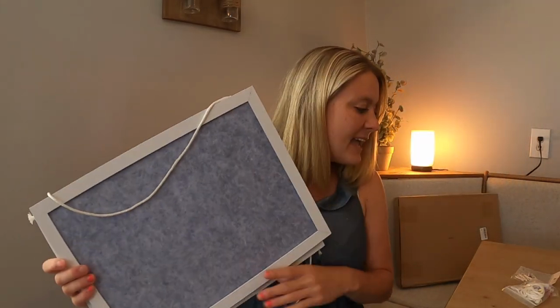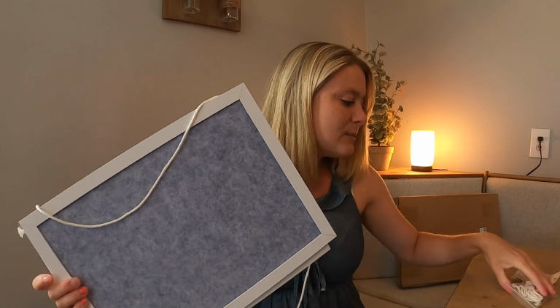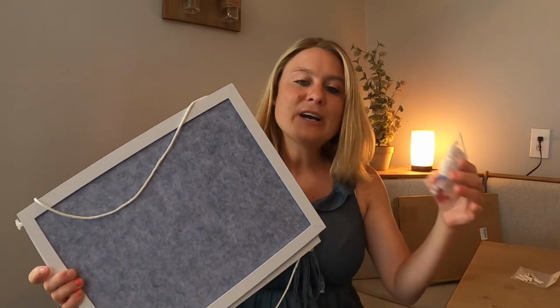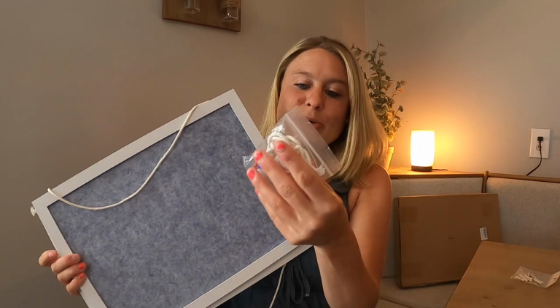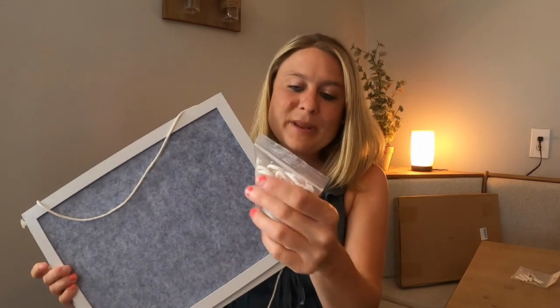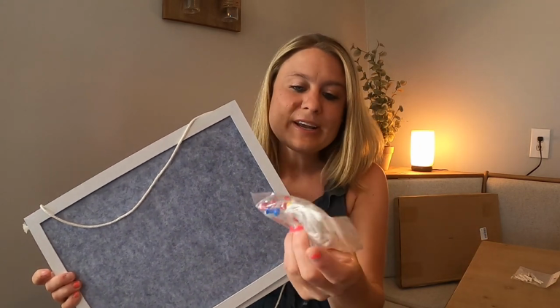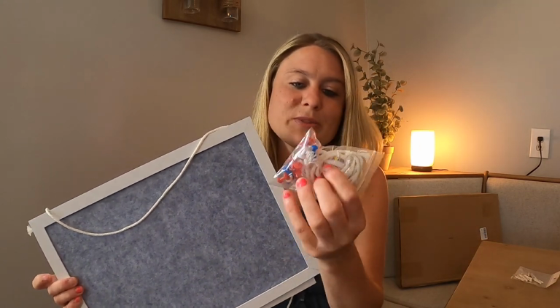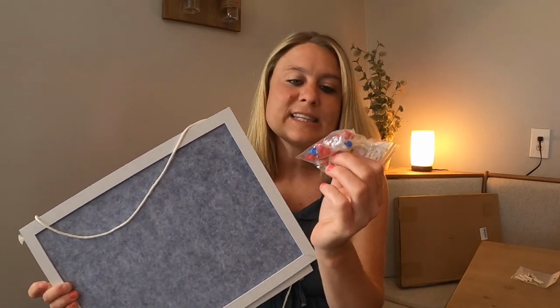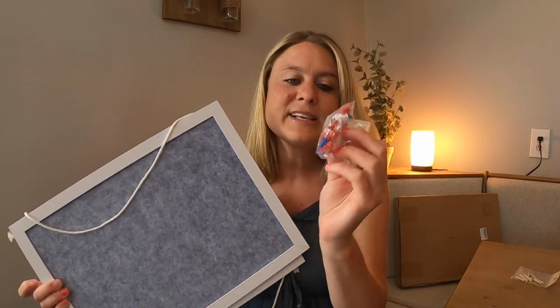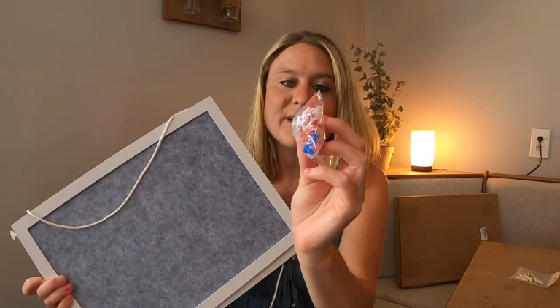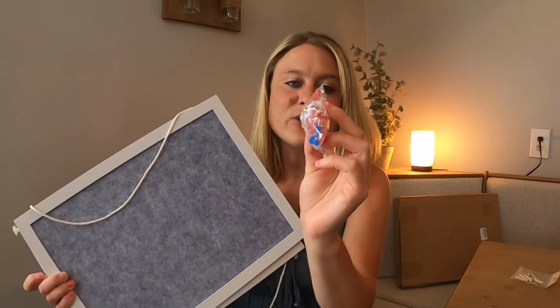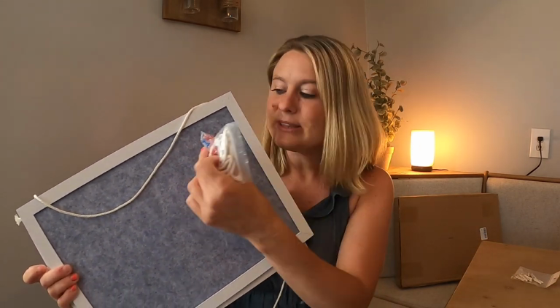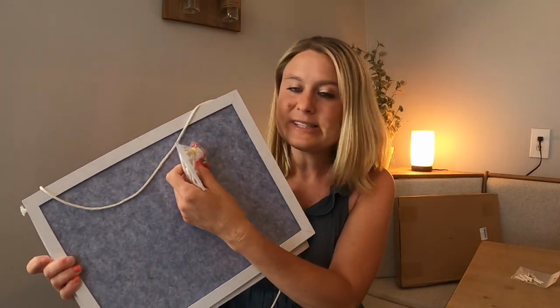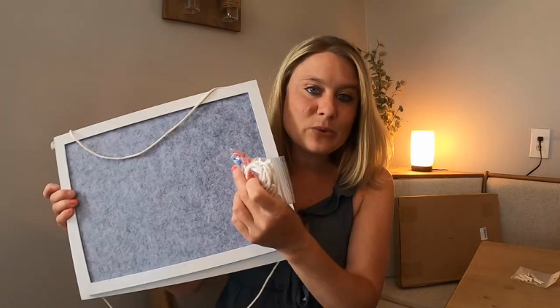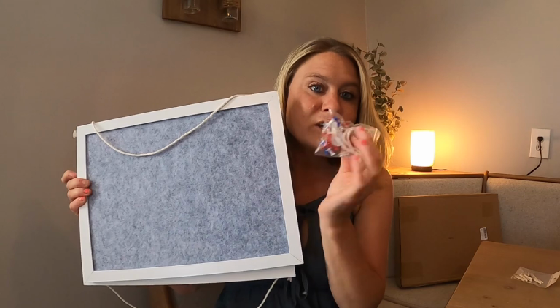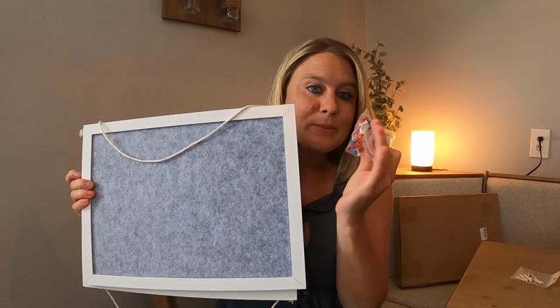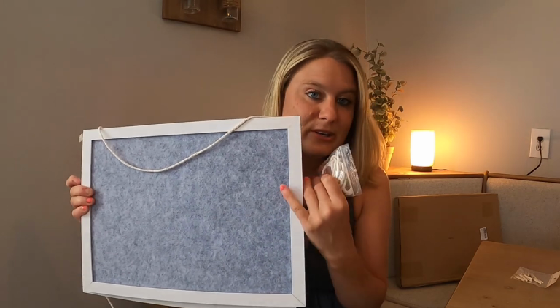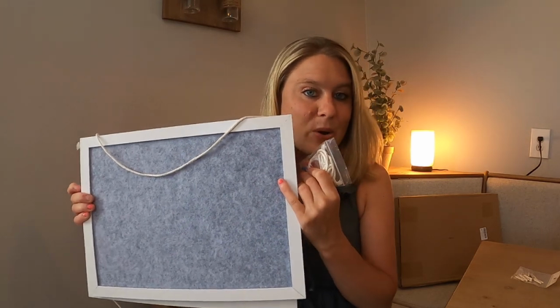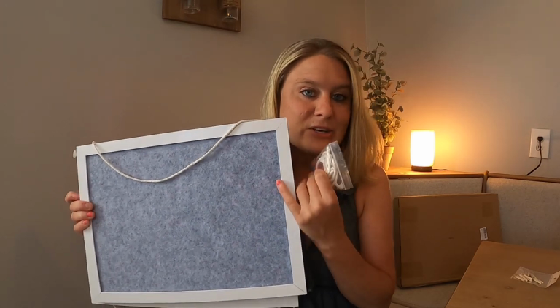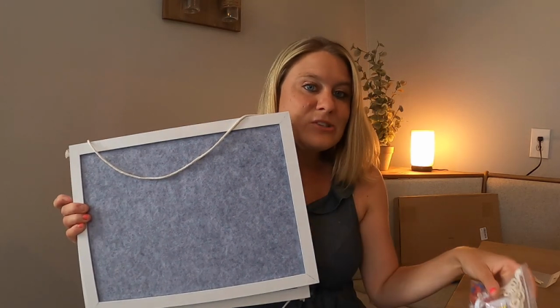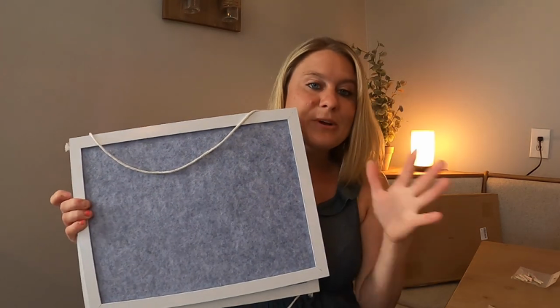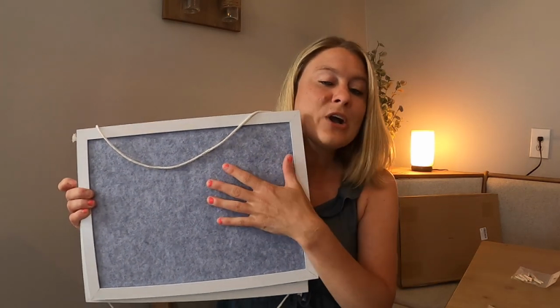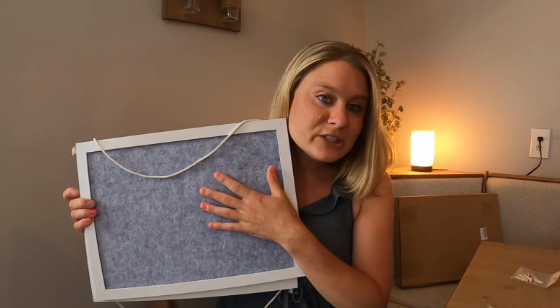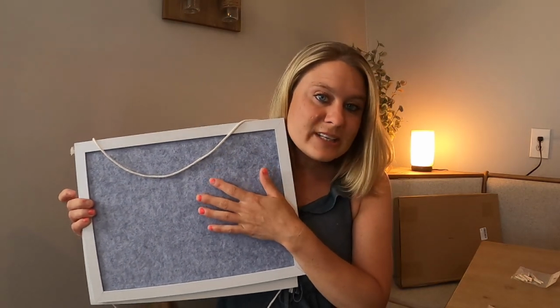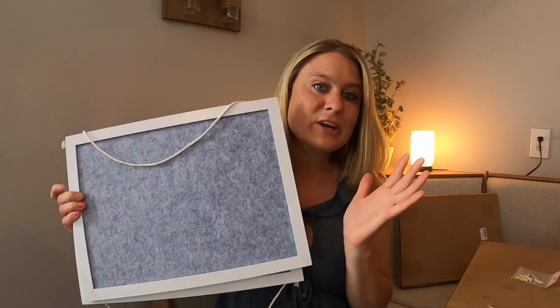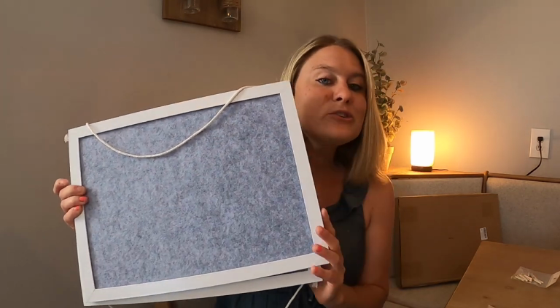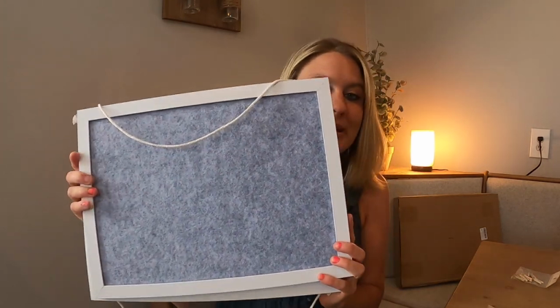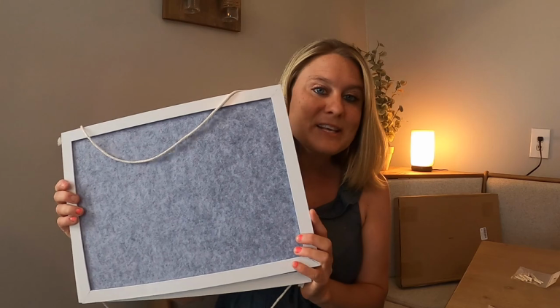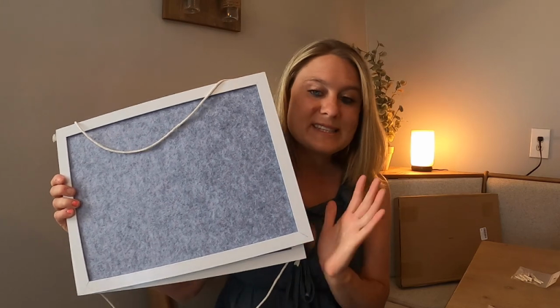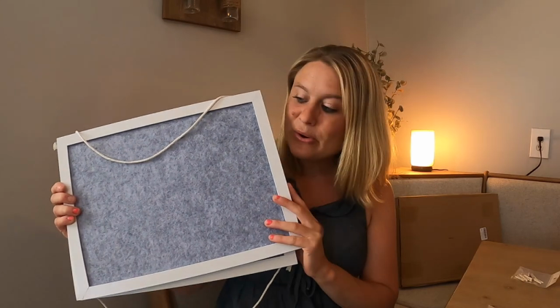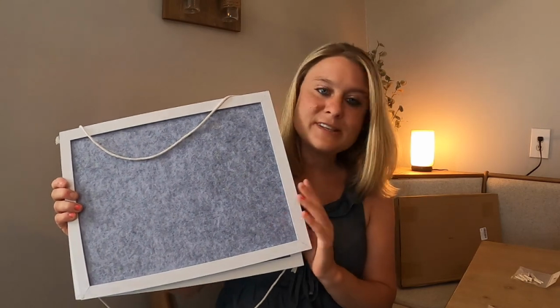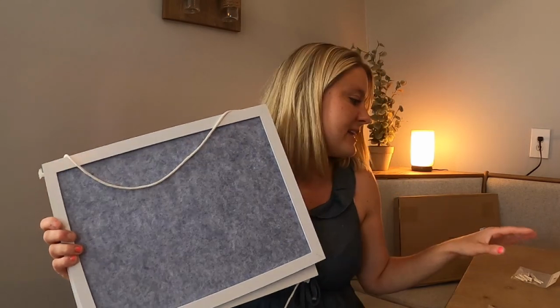It comes with your rope in here, and these little things right there that you can stick on, so you can put your little post-it notes, your to-do list — you can do so many different things with this in your office space.